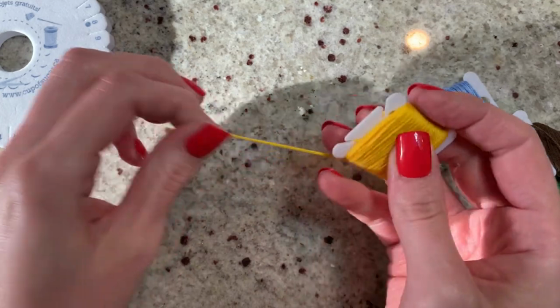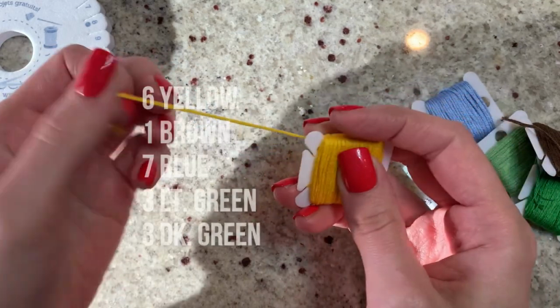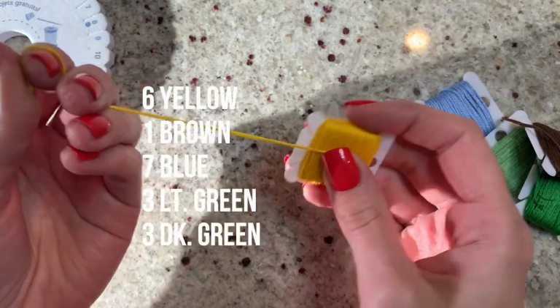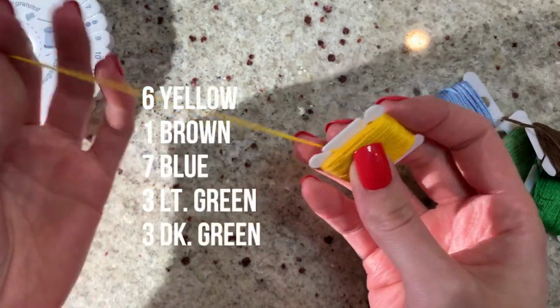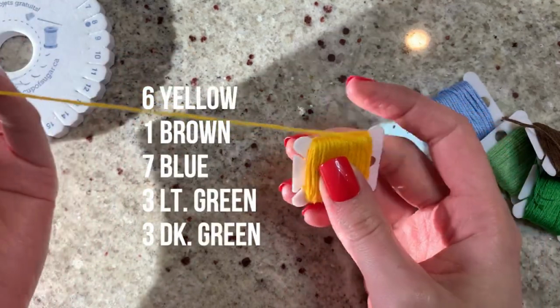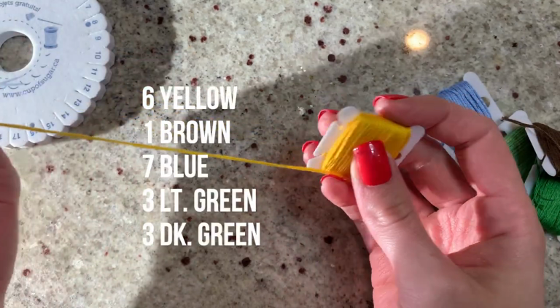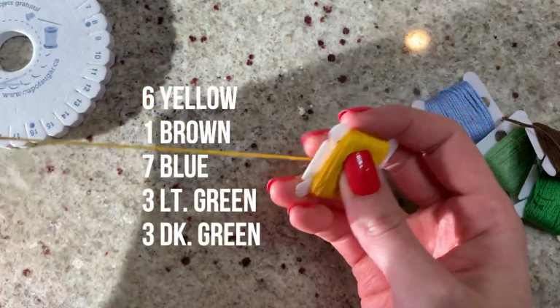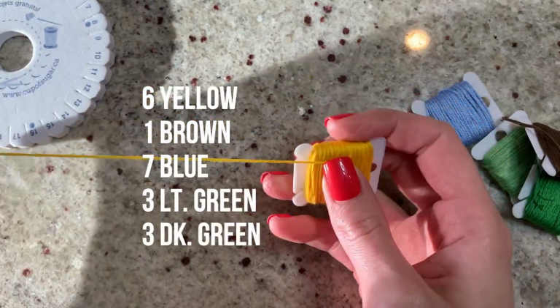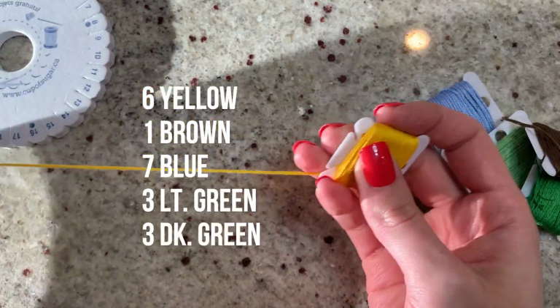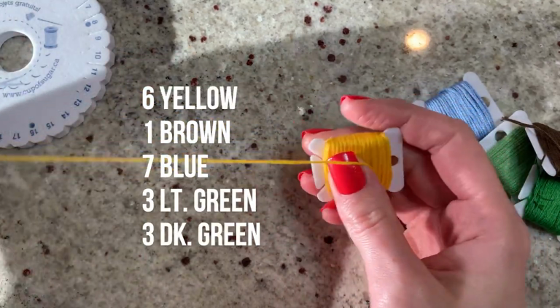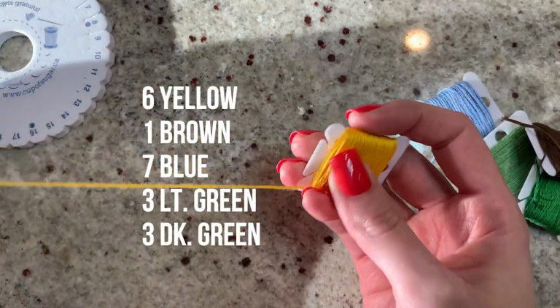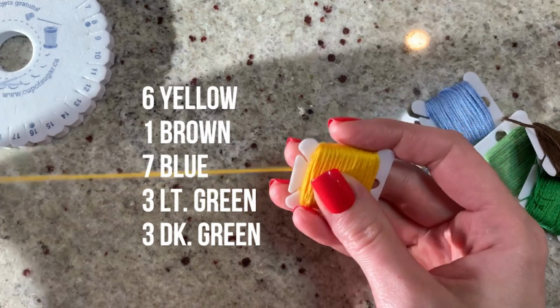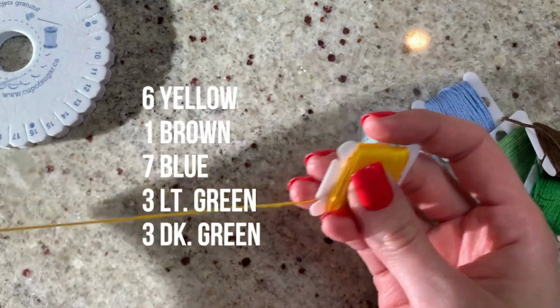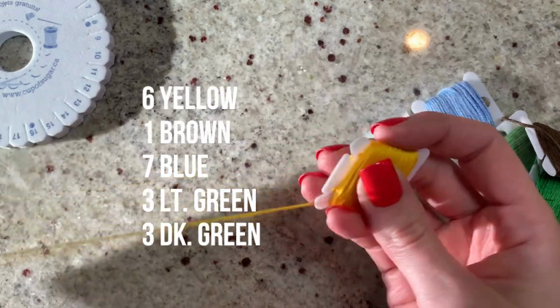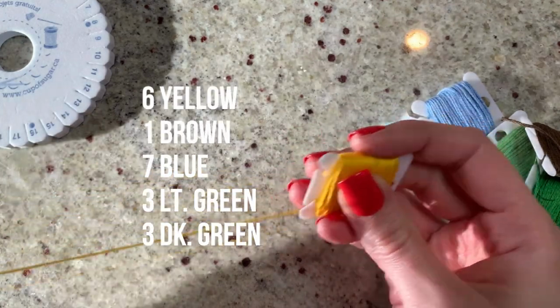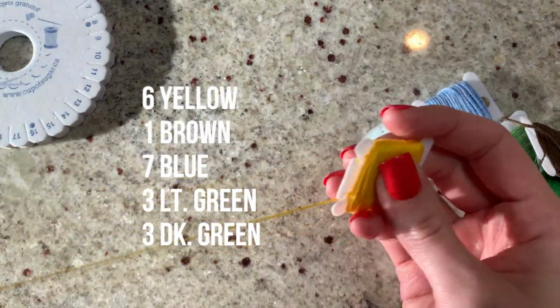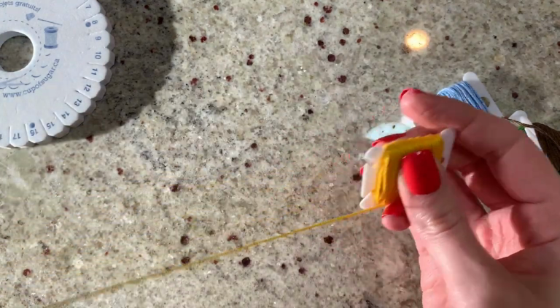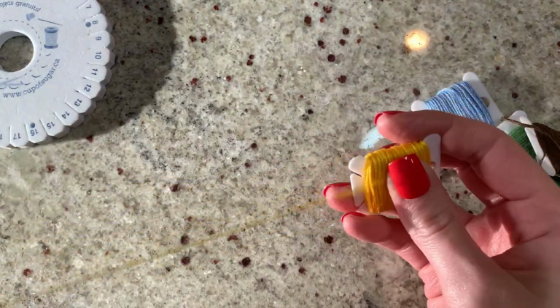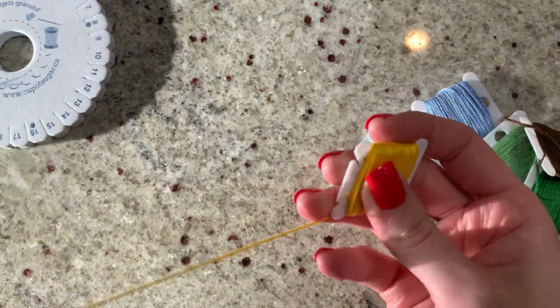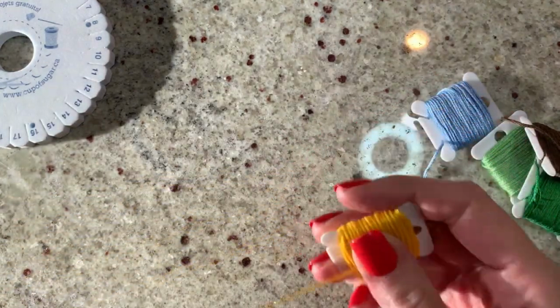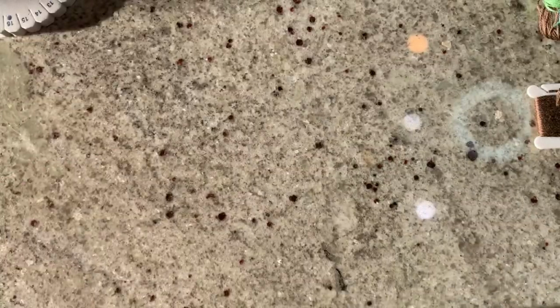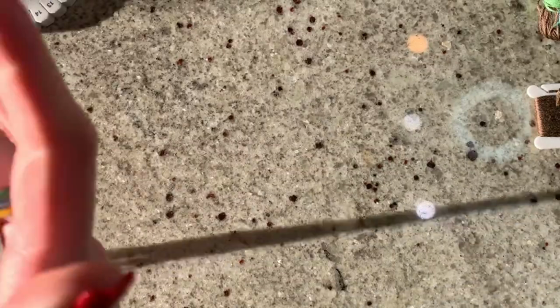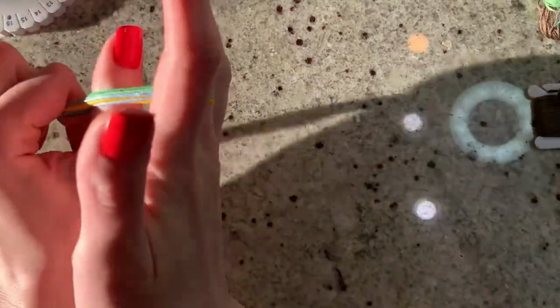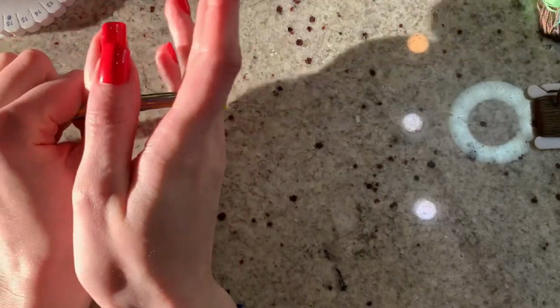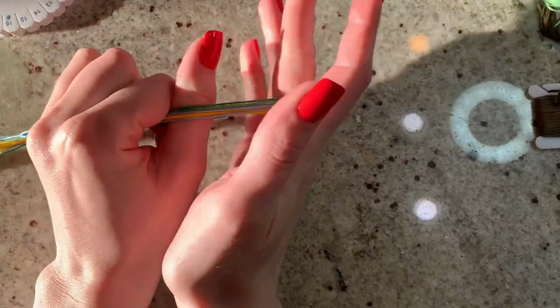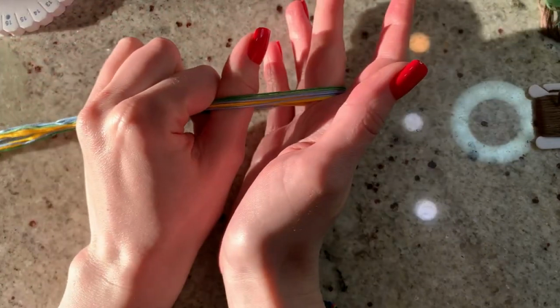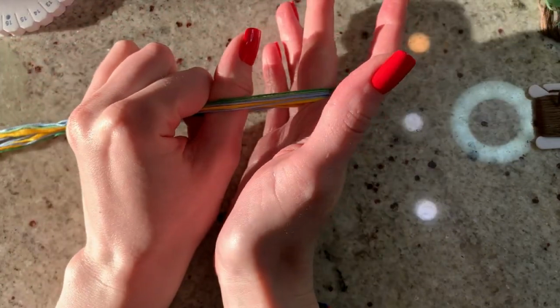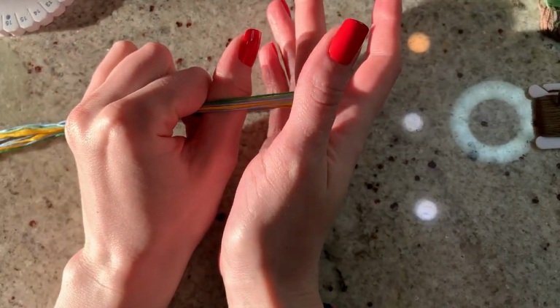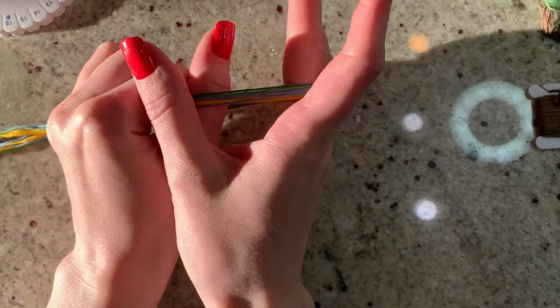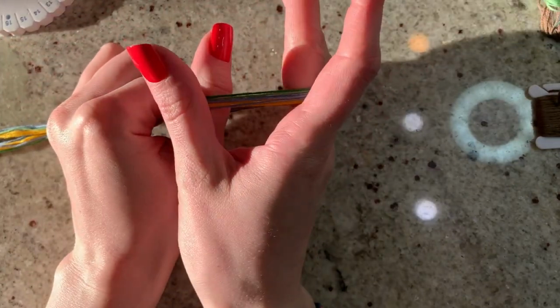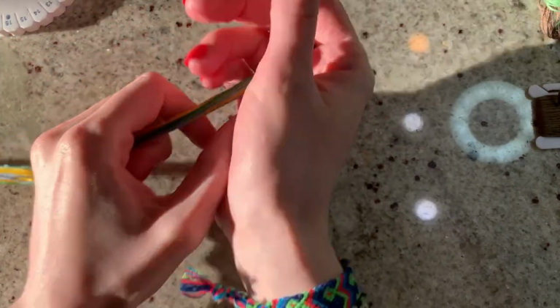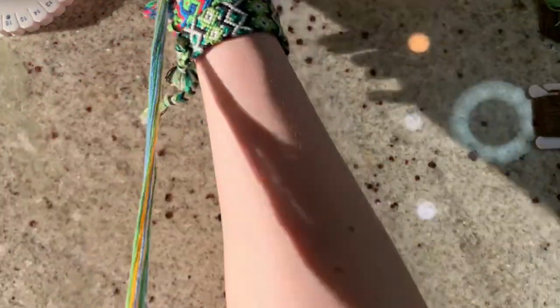Let's go ahead and cut our strings. I'm going to post the number of strings for each color on the screen so you can cut them — it's just easier for everyone to see. I'm going to do my wingspan and fold in half, but you can of course just do an arm's length. I want to do a closed loop on this.